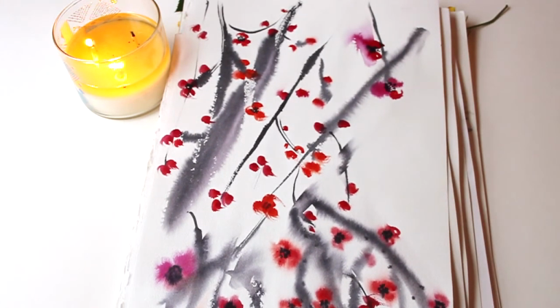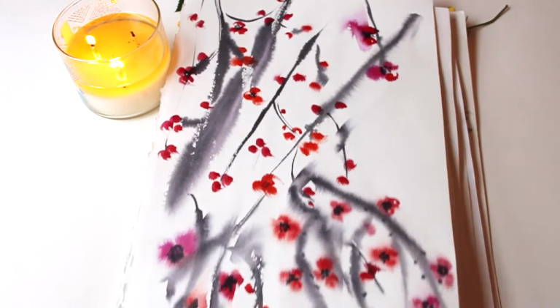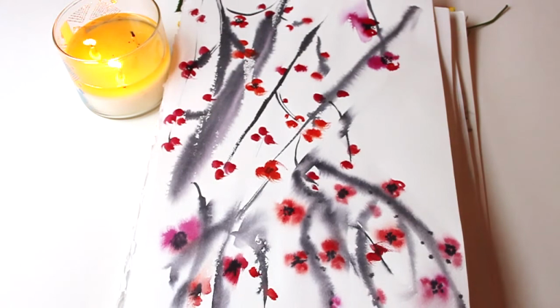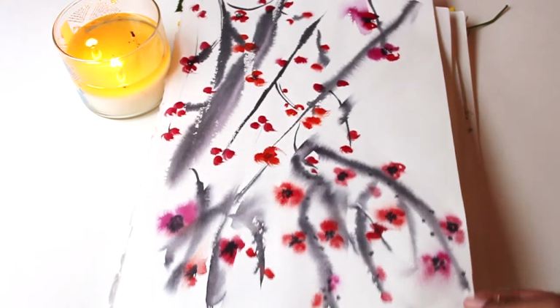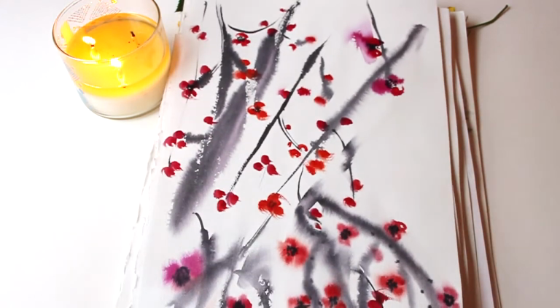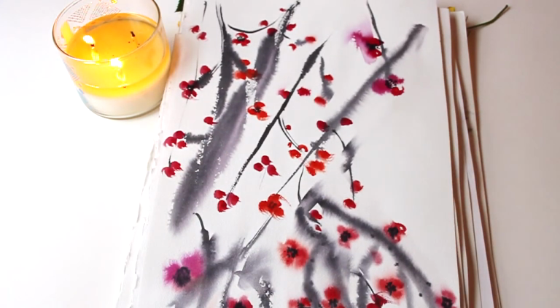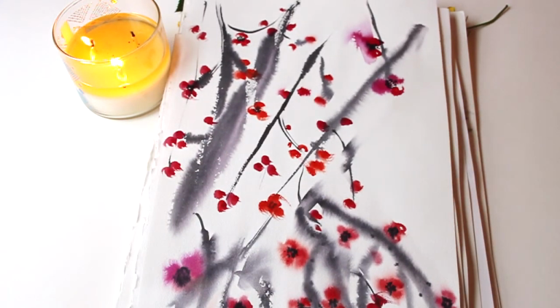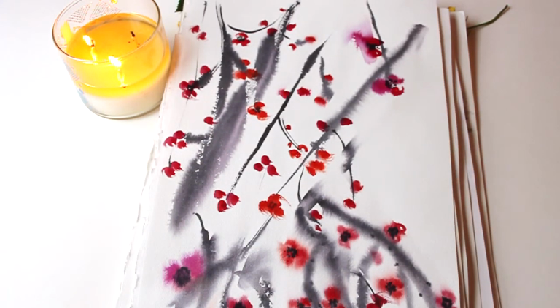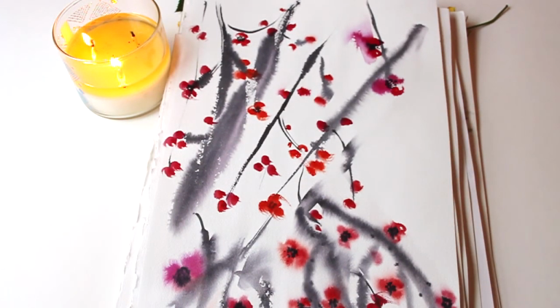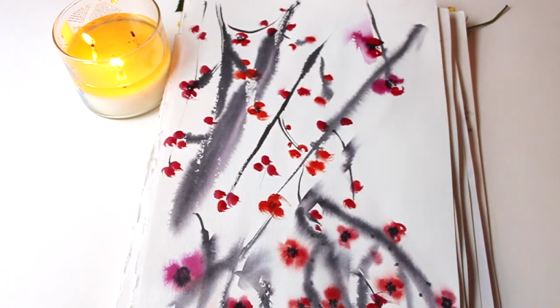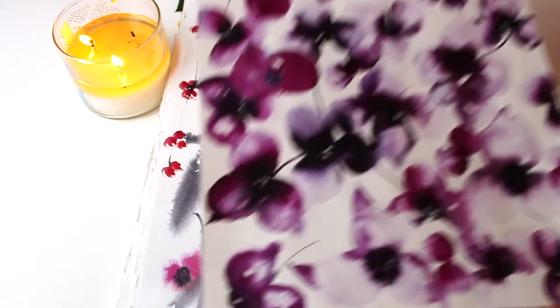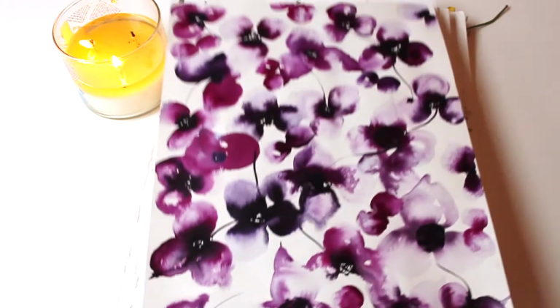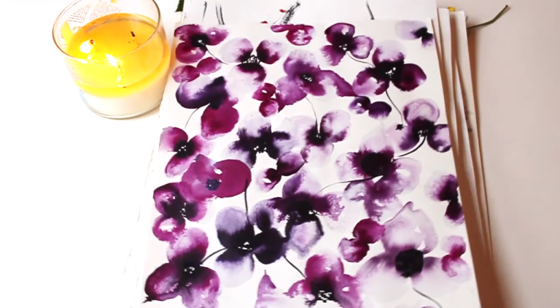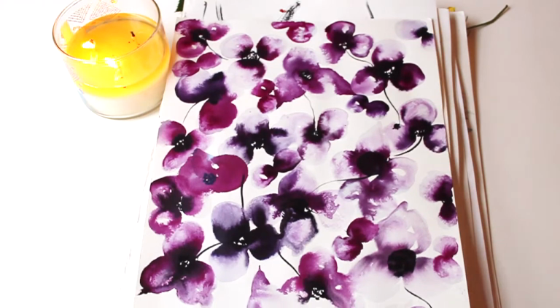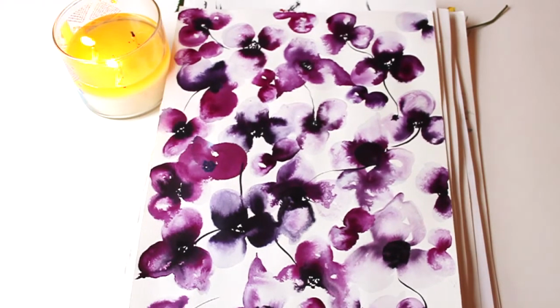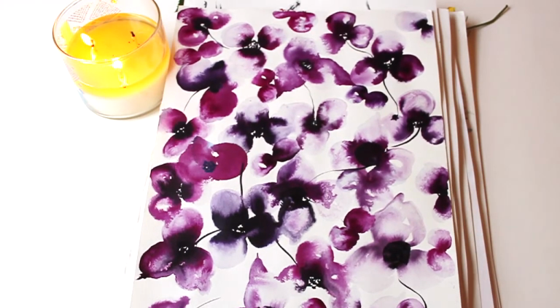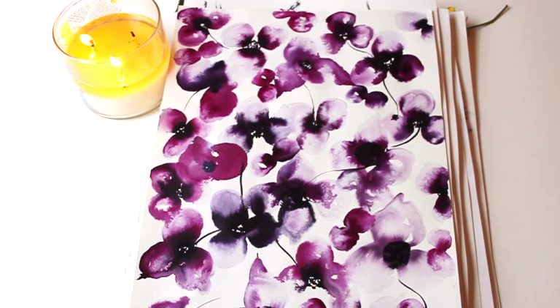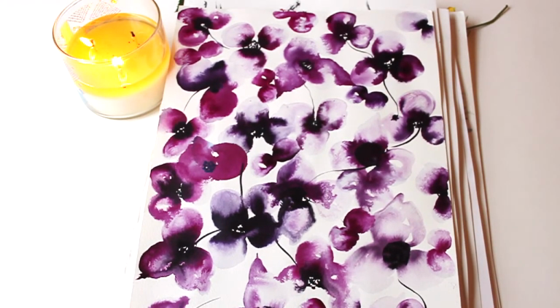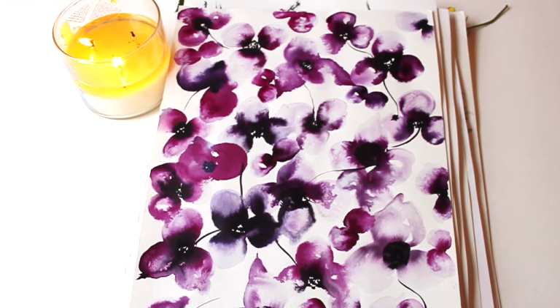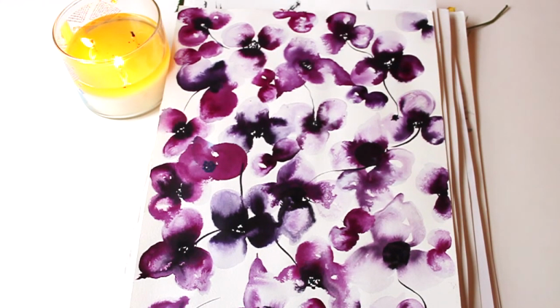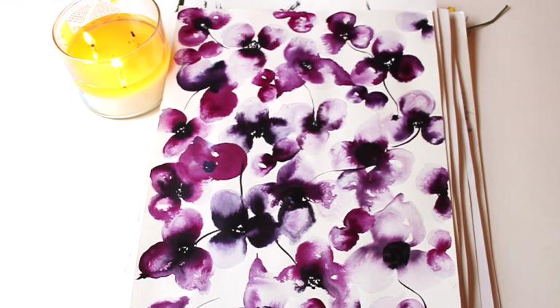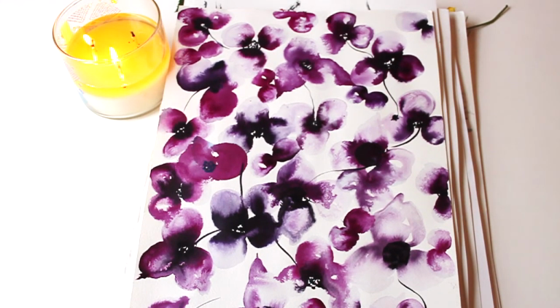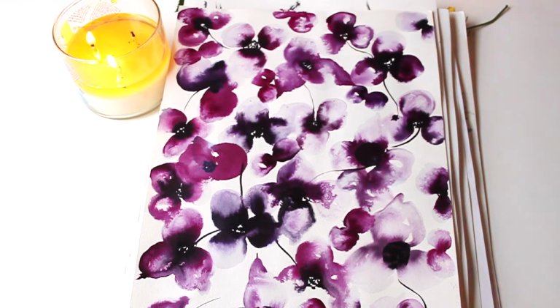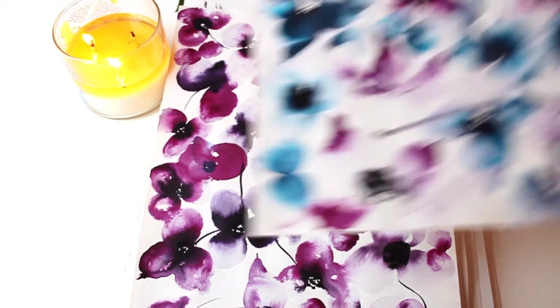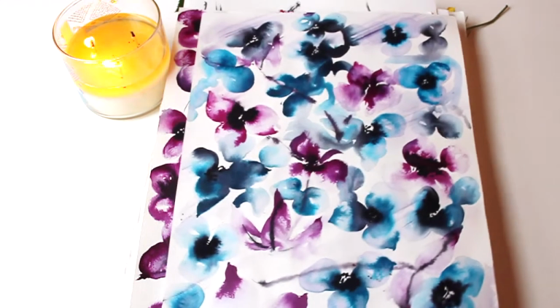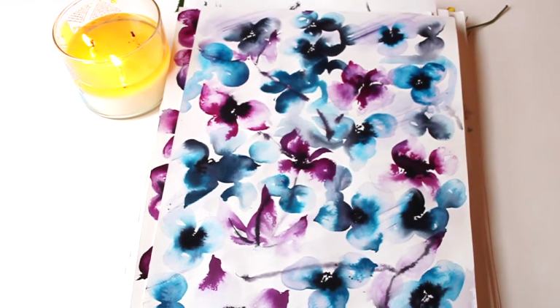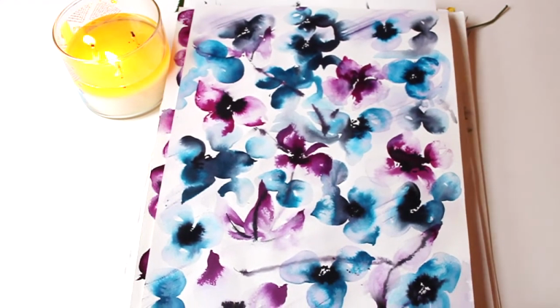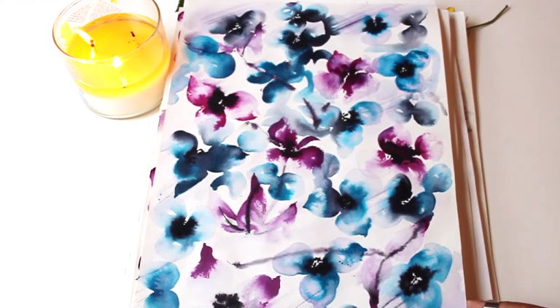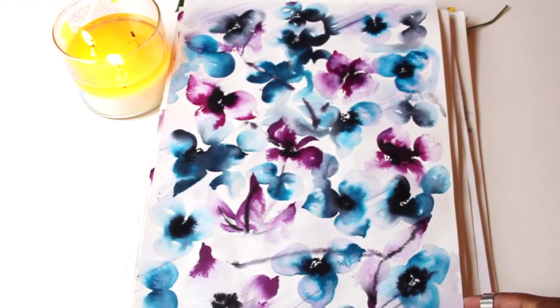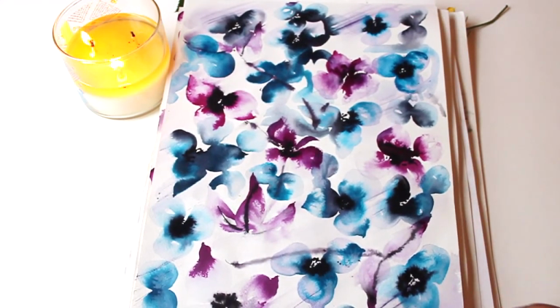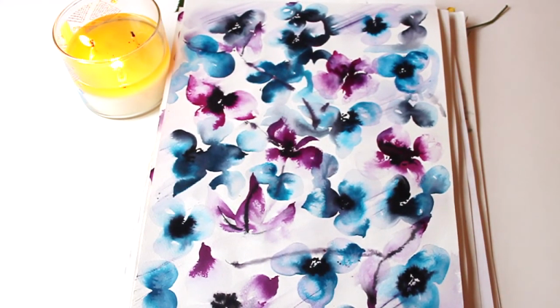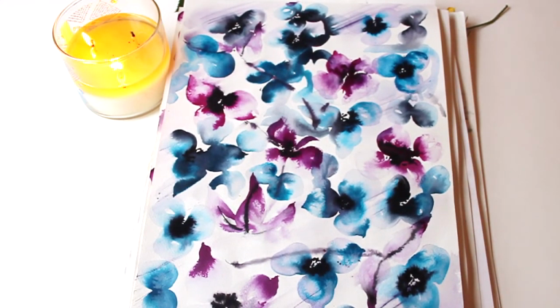Finally I started to get into doing illustrations — paintings for print designs. You can see all these very loose flower and floral prints that I started to do.